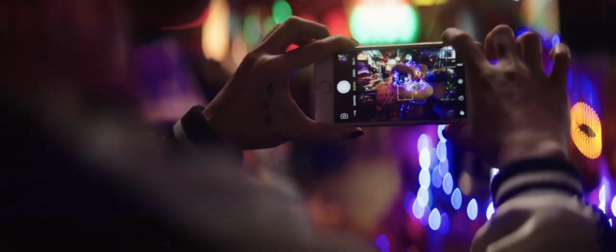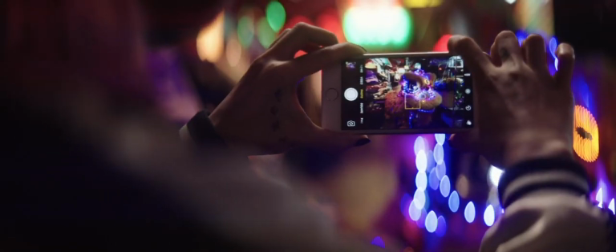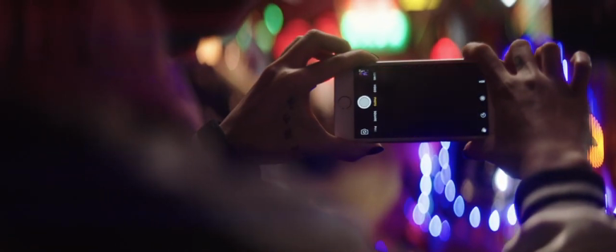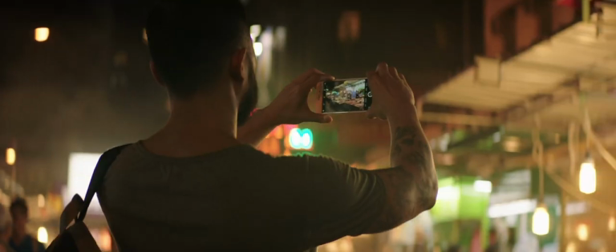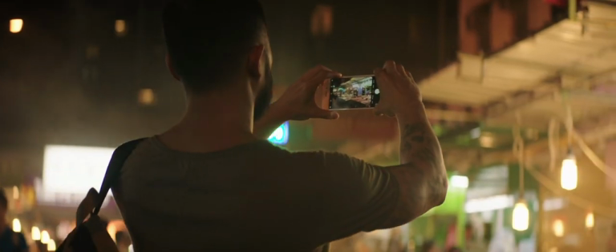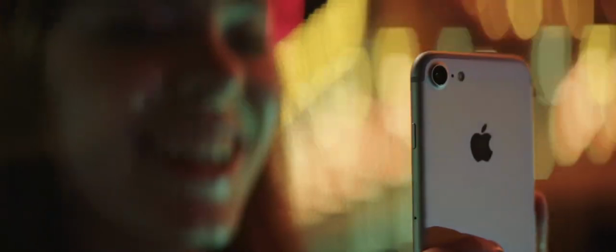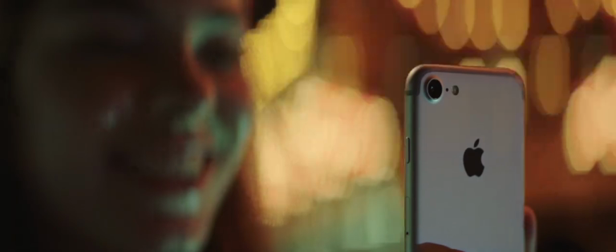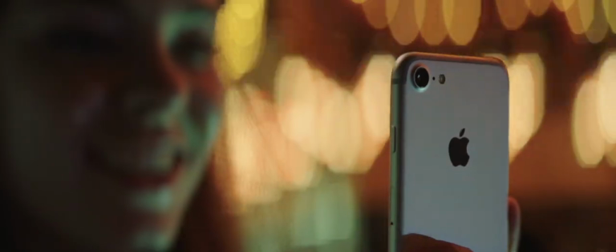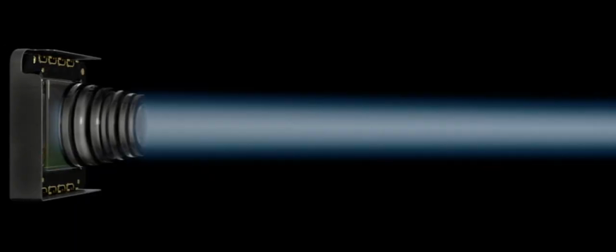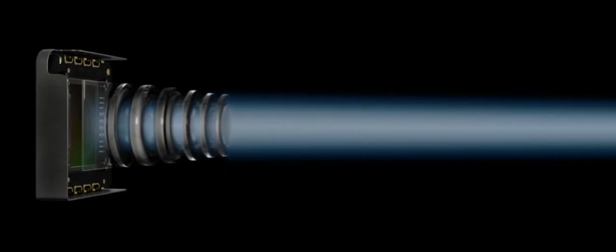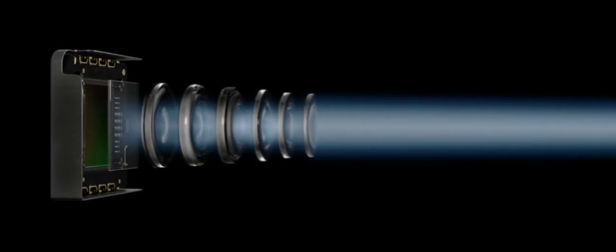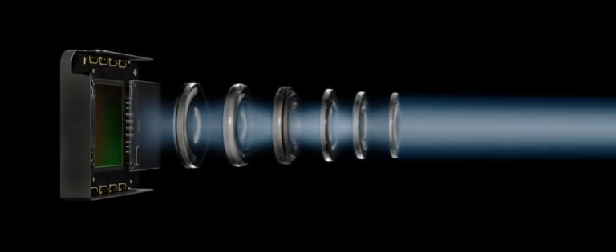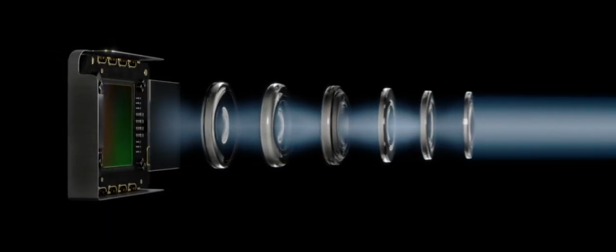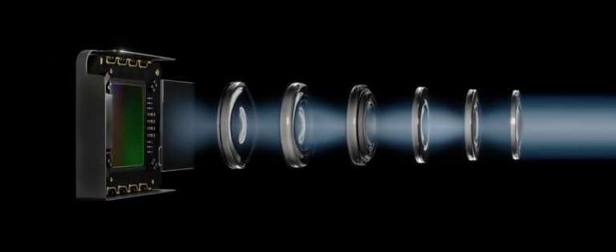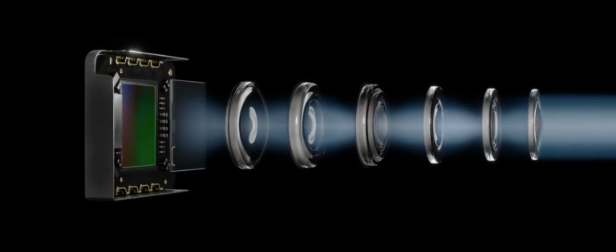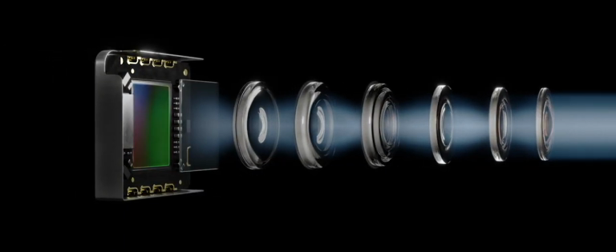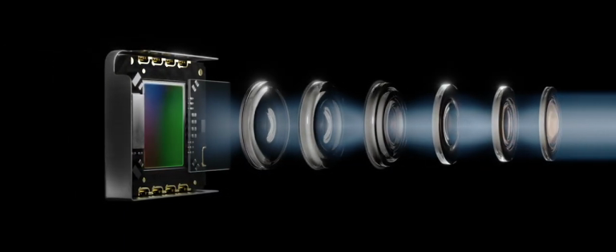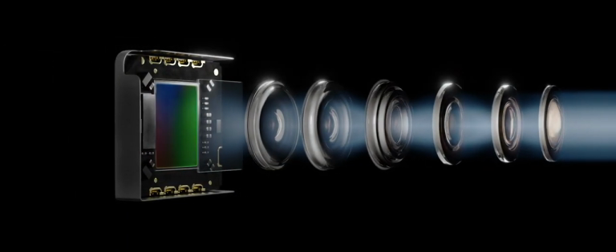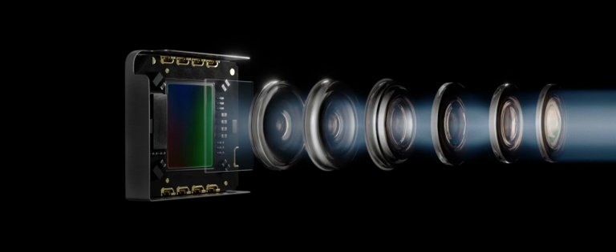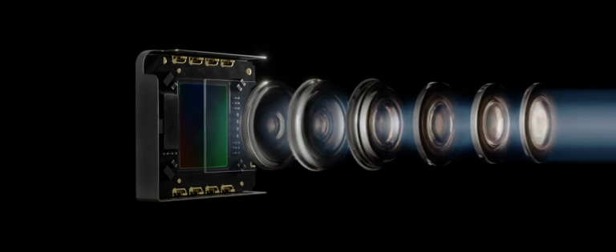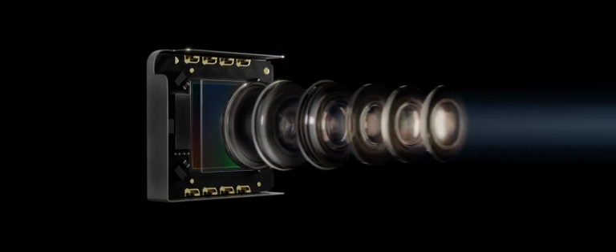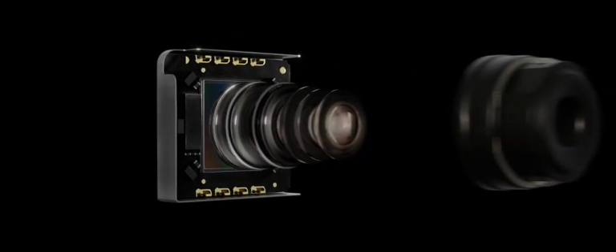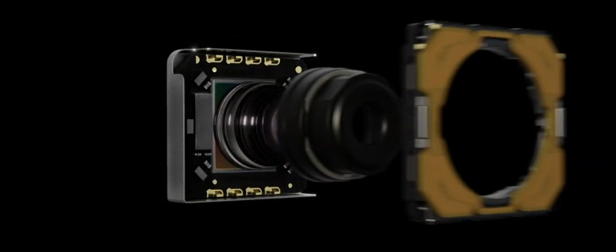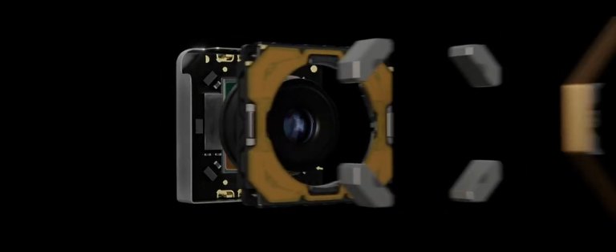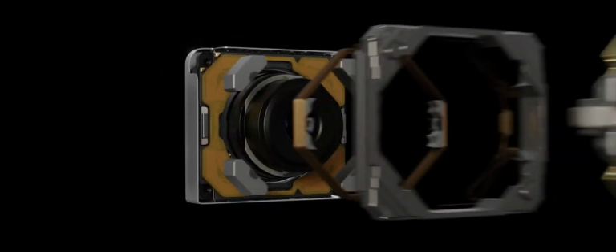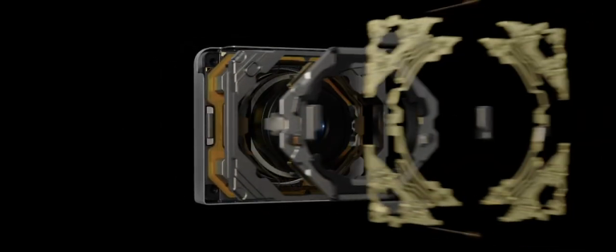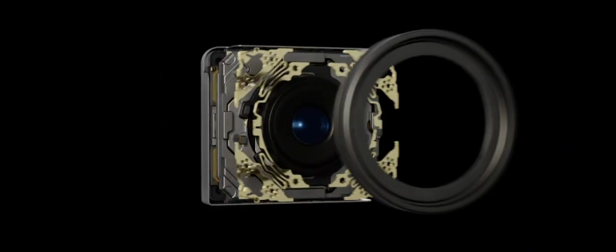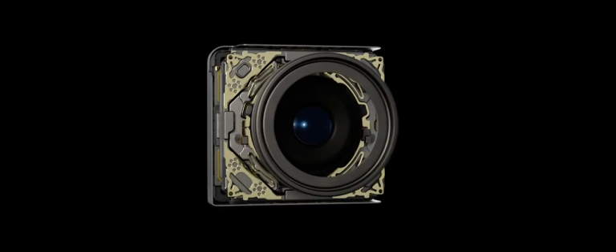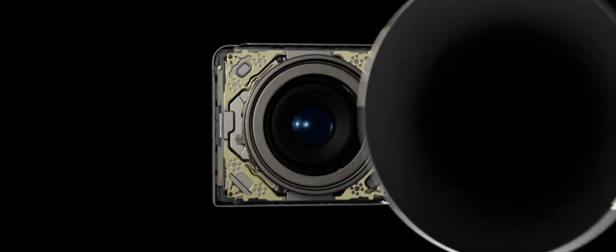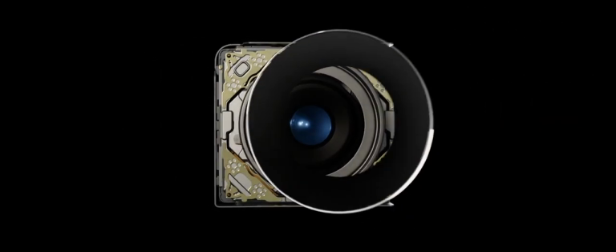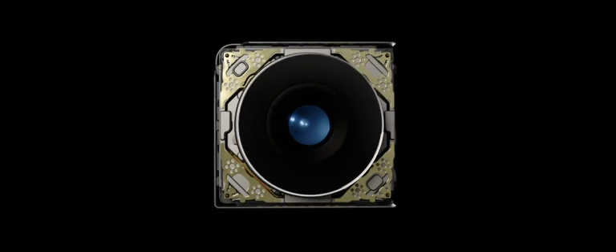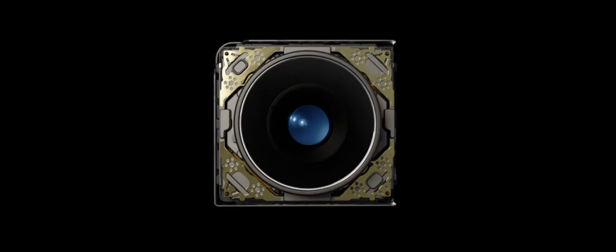A new camera captures shots you never could before. That's because its larger f1.8 aperture, new sensor, and six-element lens enable brighter, more detailed photos and videos.